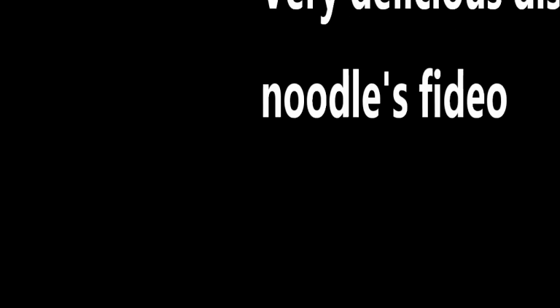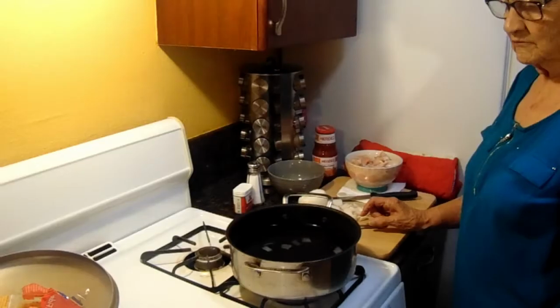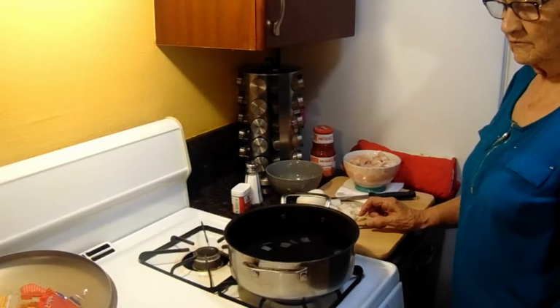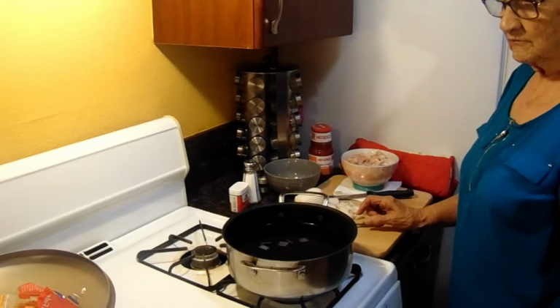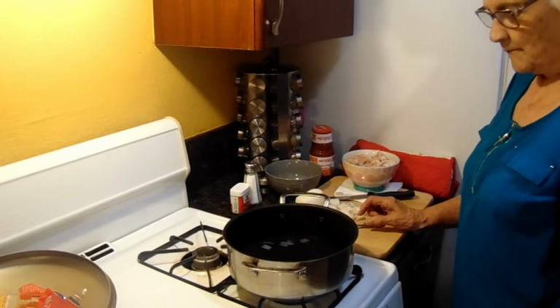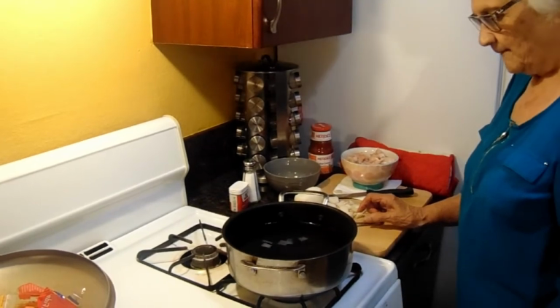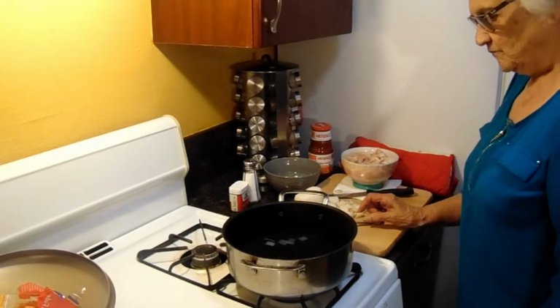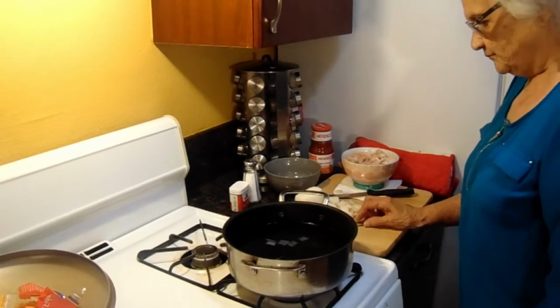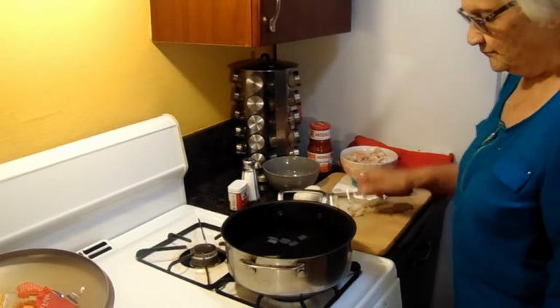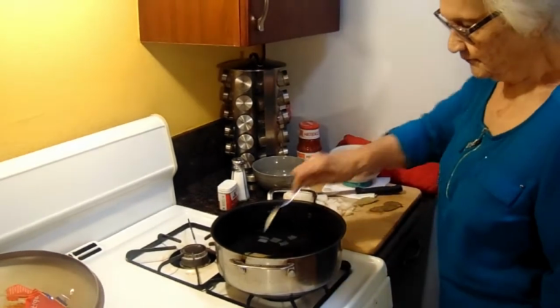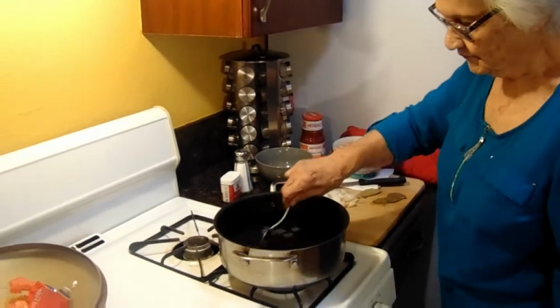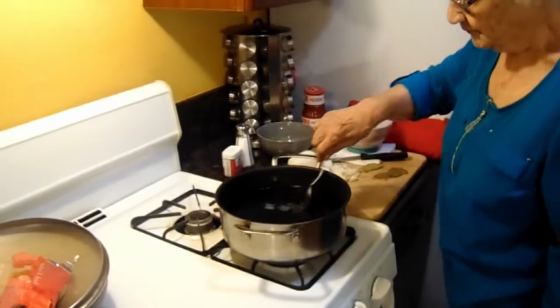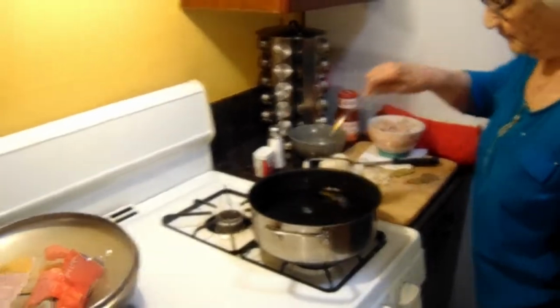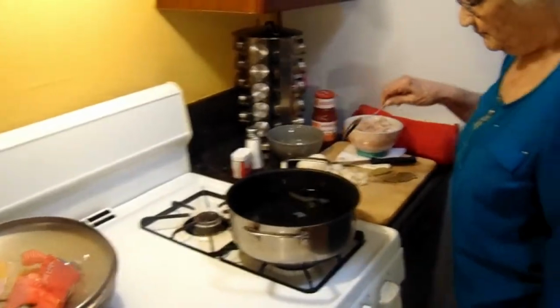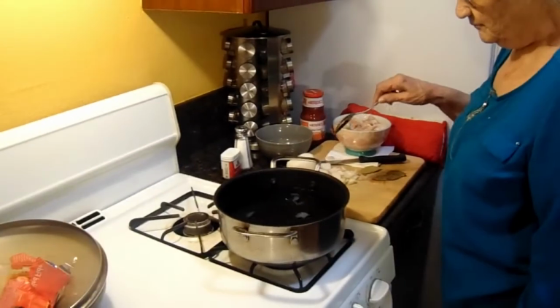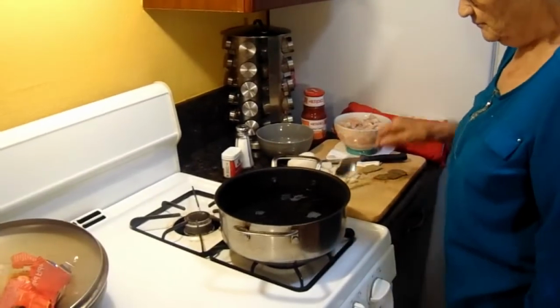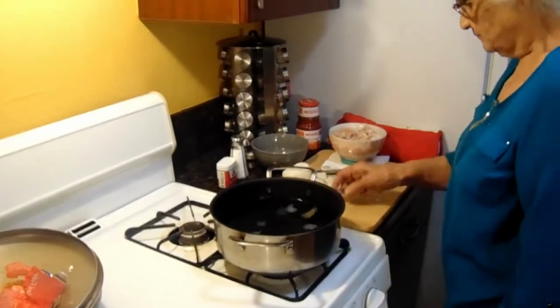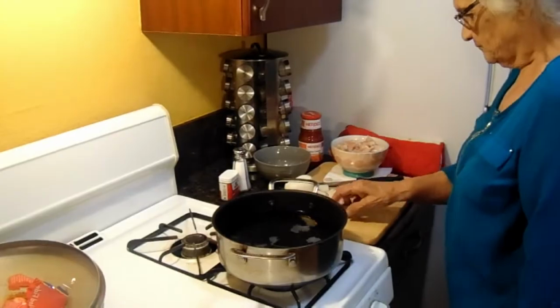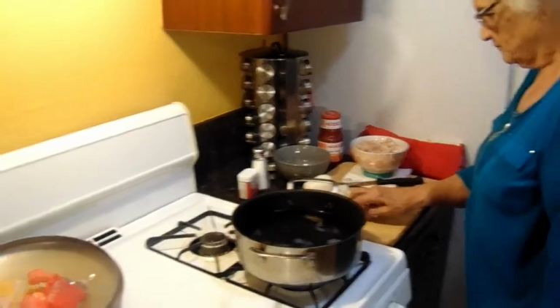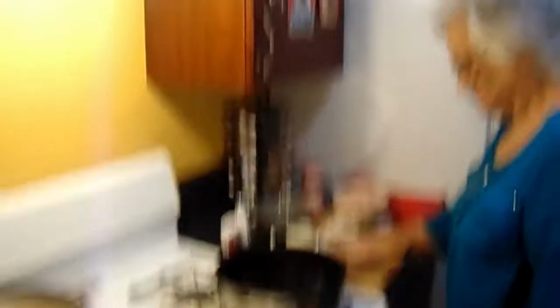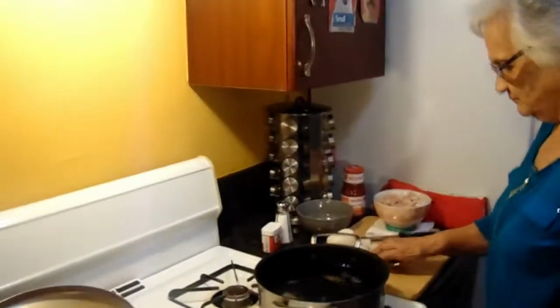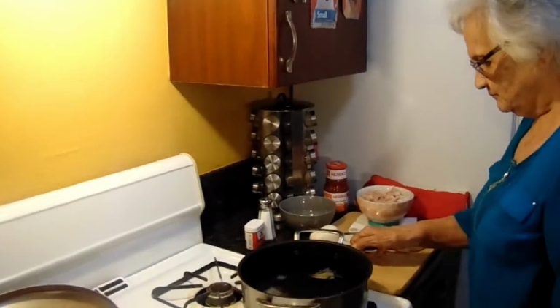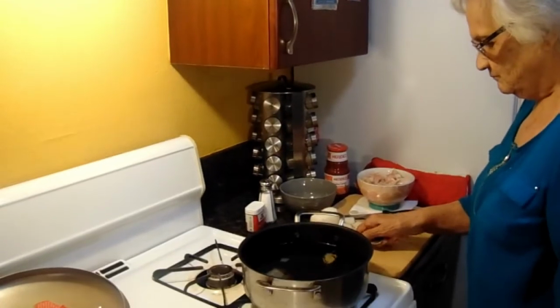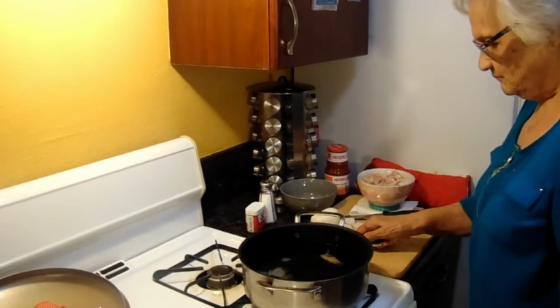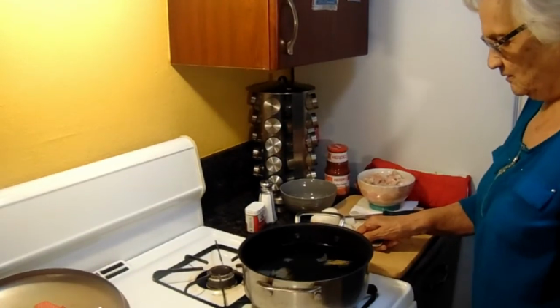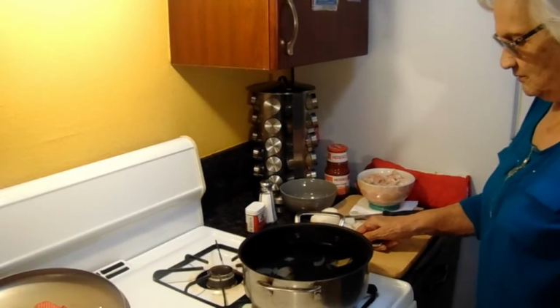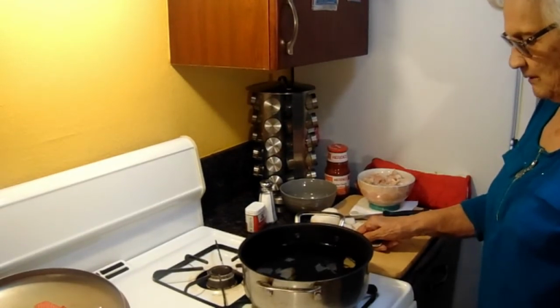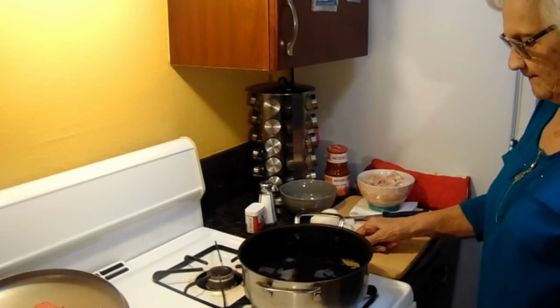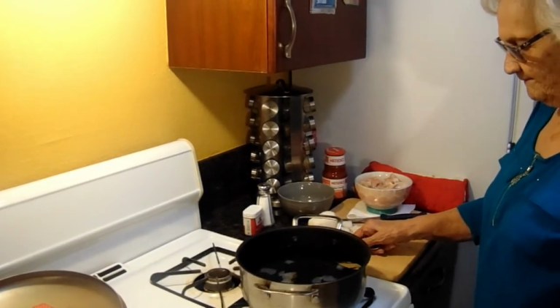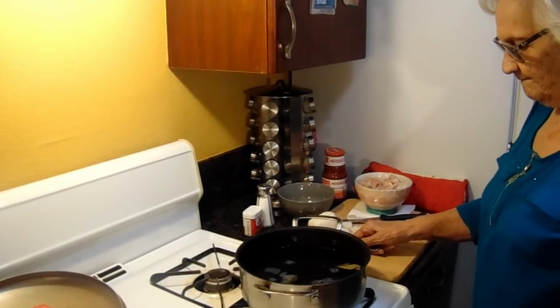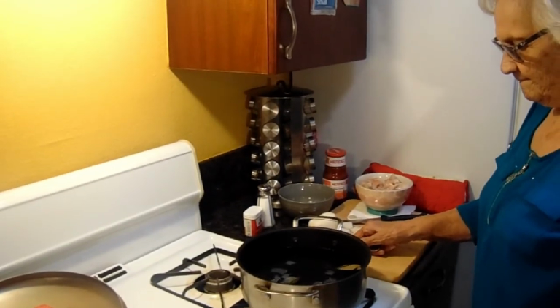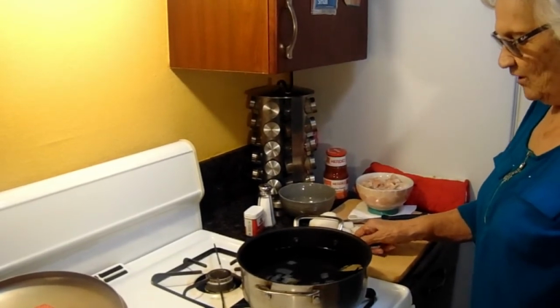That should be all ready. Okay, so mom, how do you make this fideo? What's the first thing you start with?